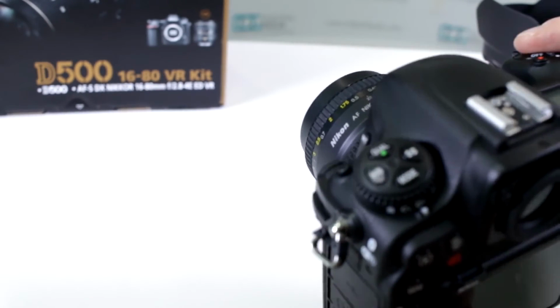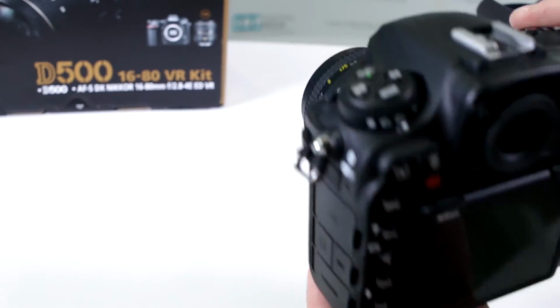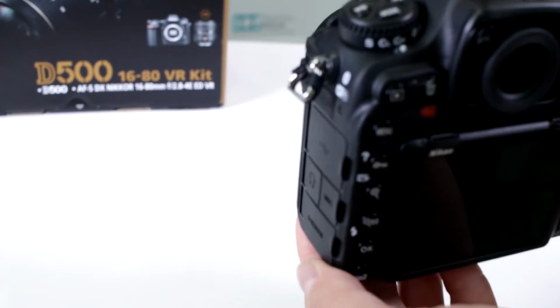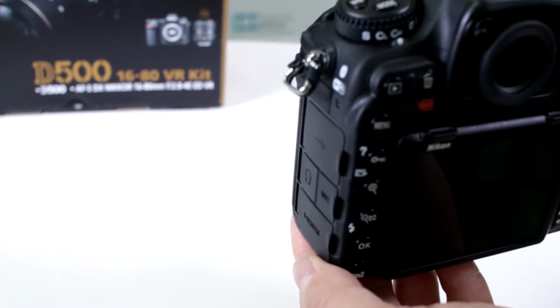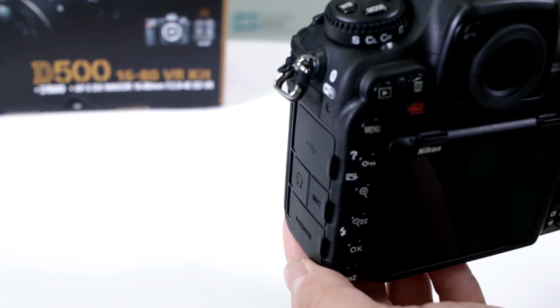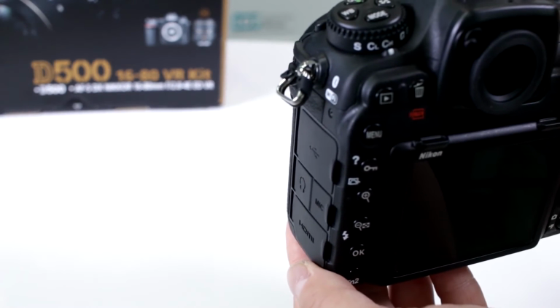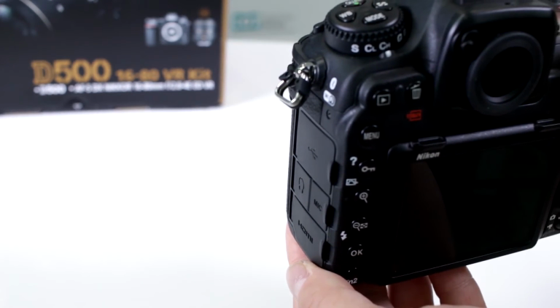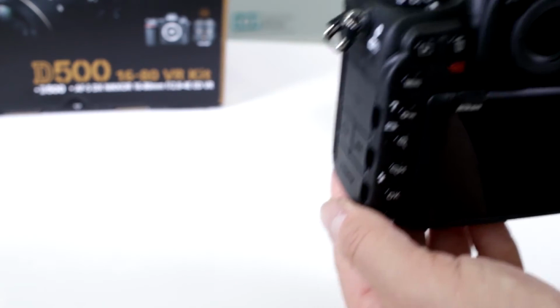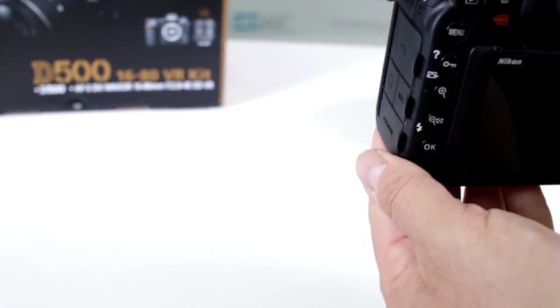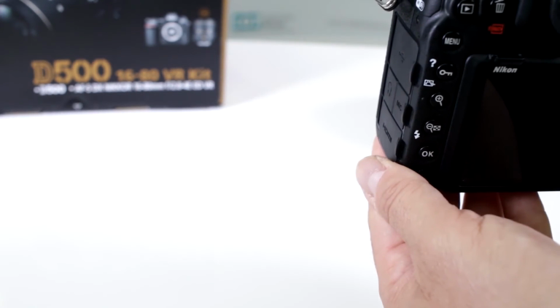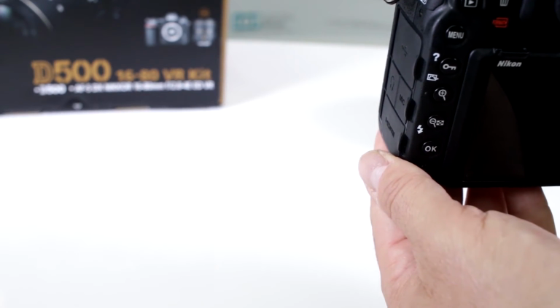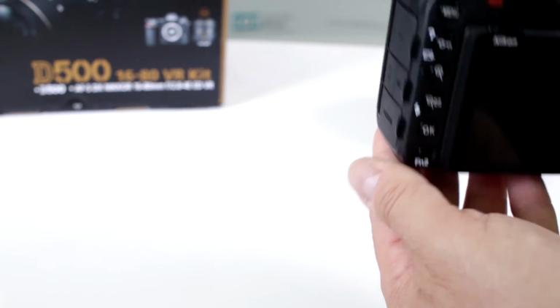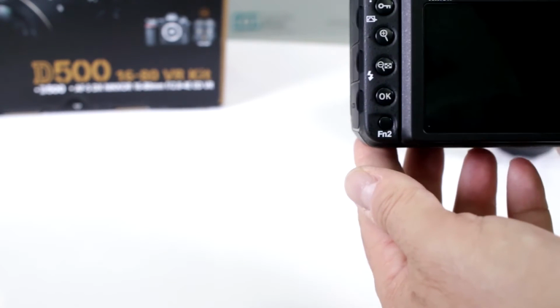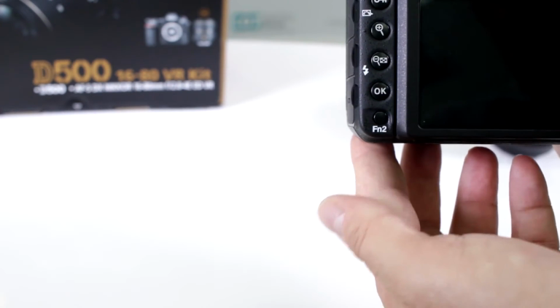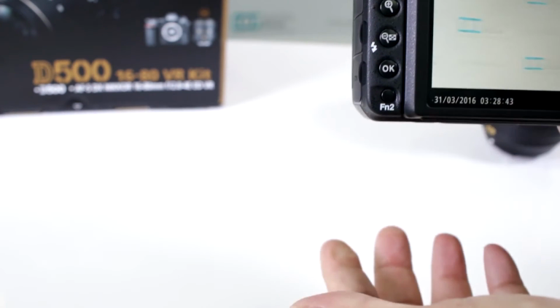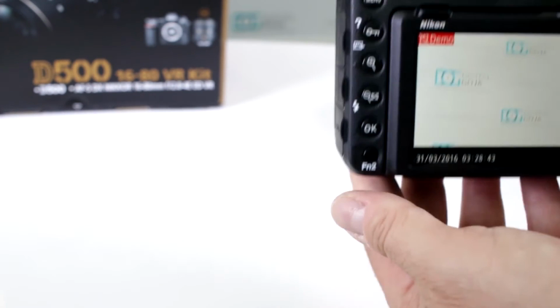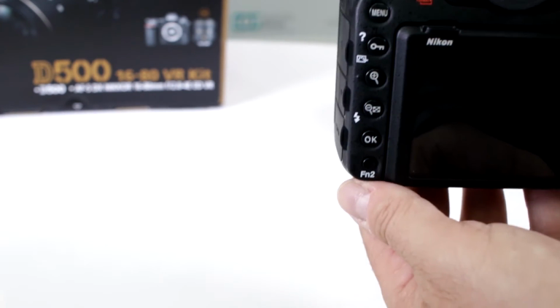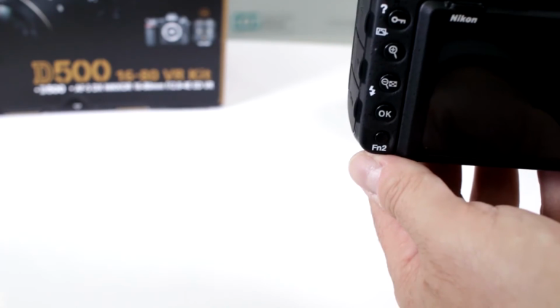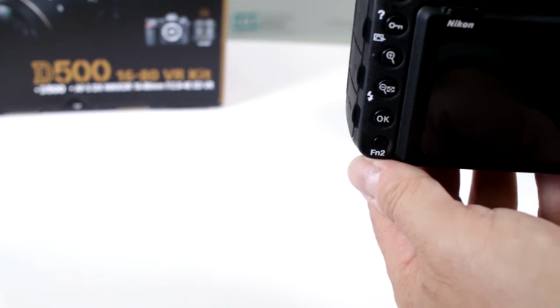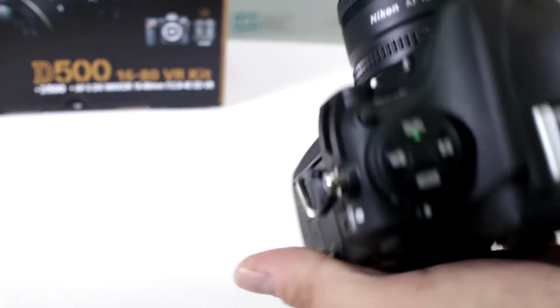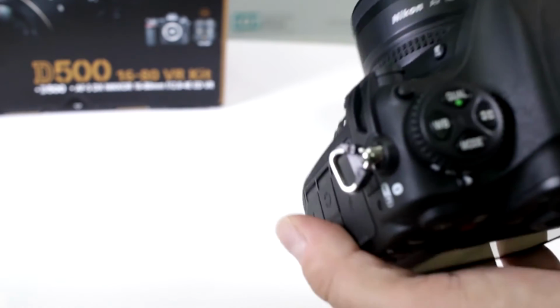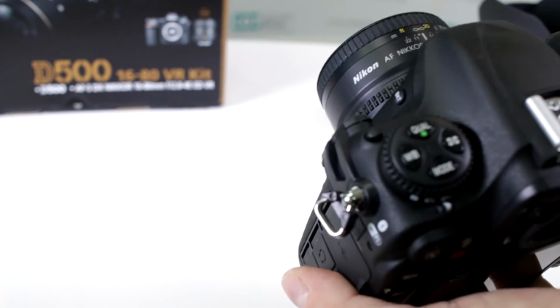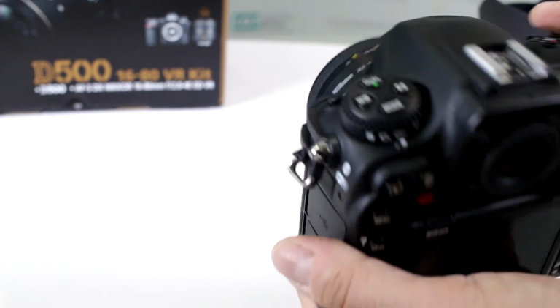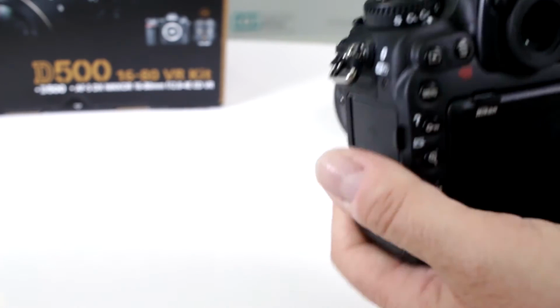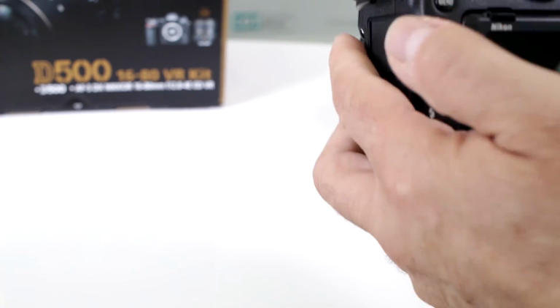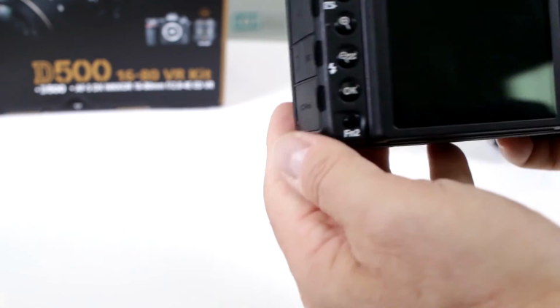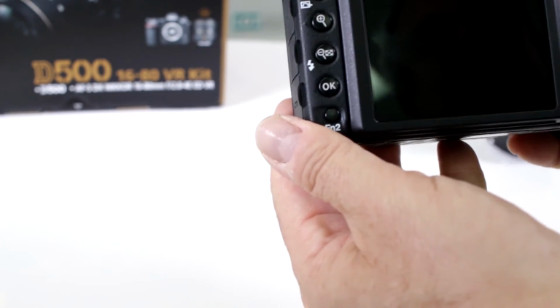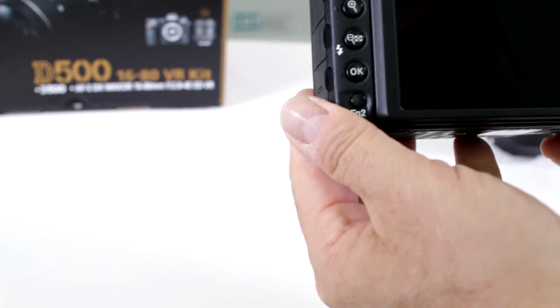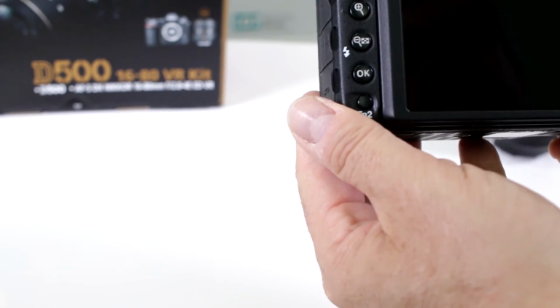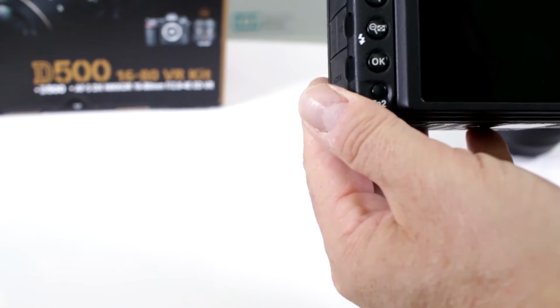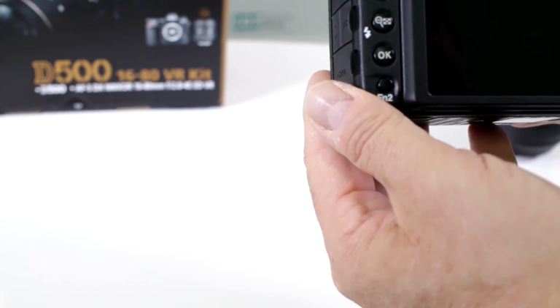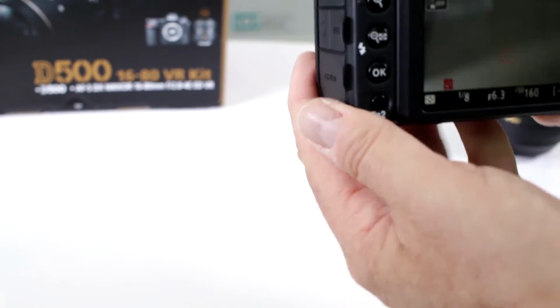Here, focusing — it has a focus motor, it's working fine, absolutely no issues. It's focusing, and let's try live view focusing — let's try that.